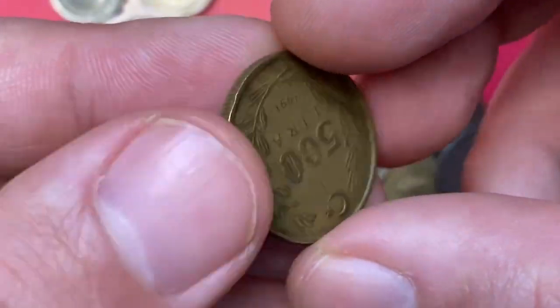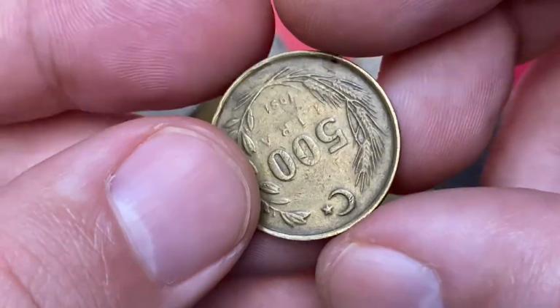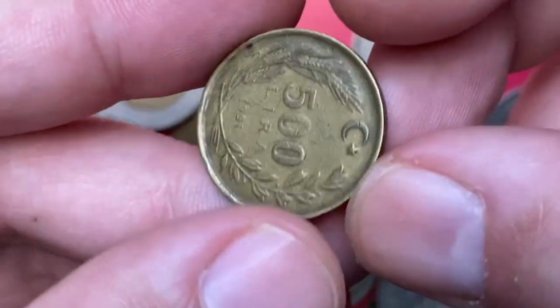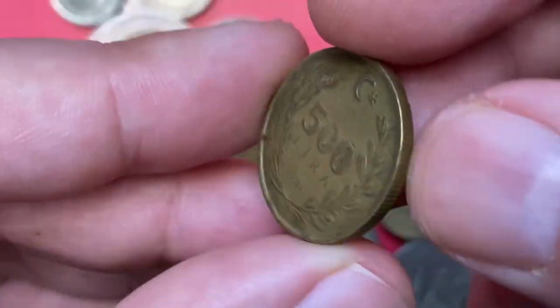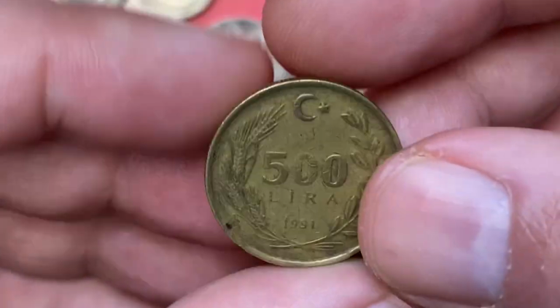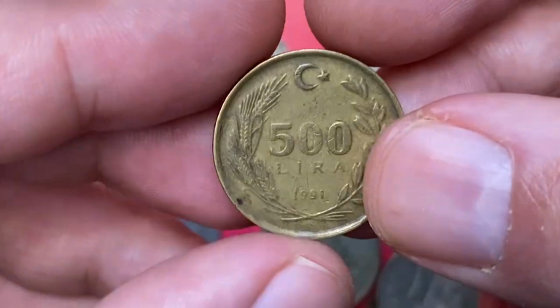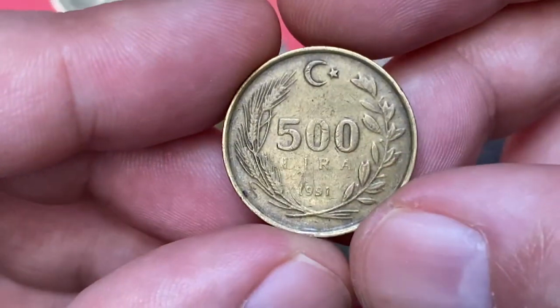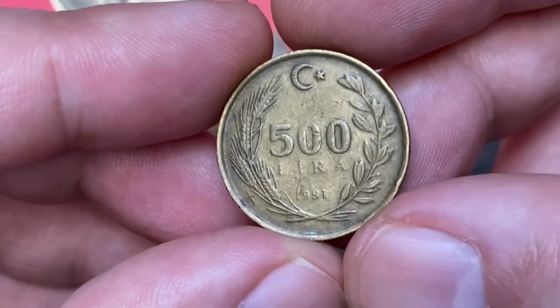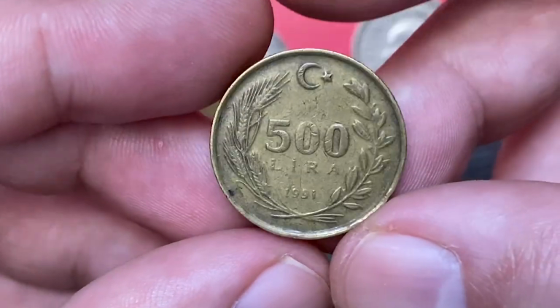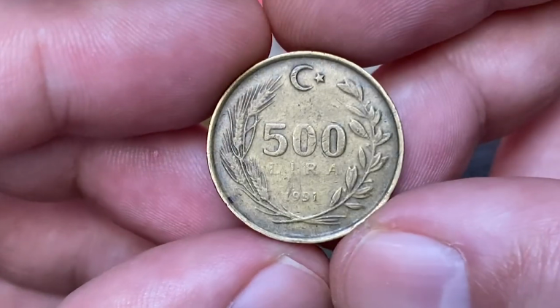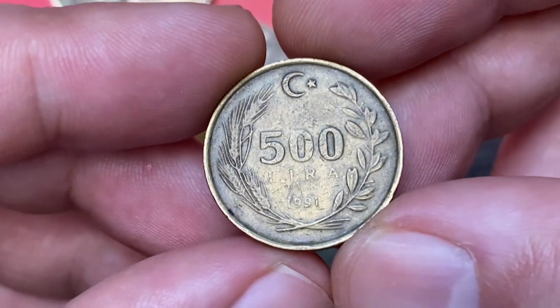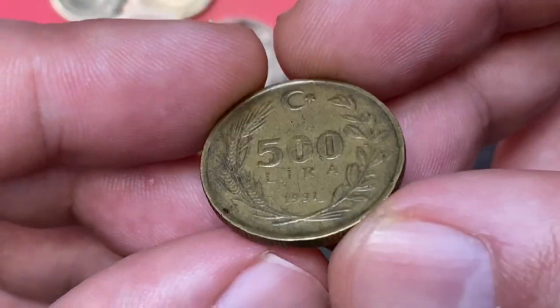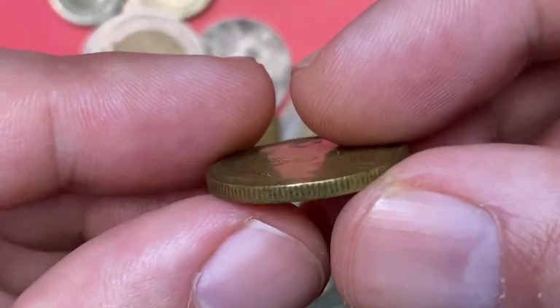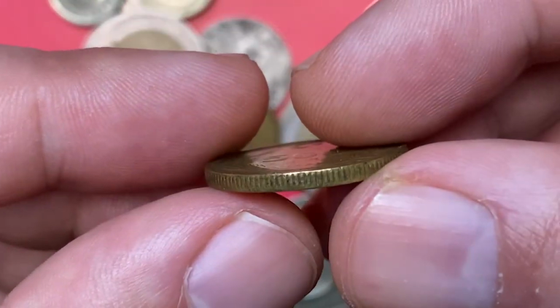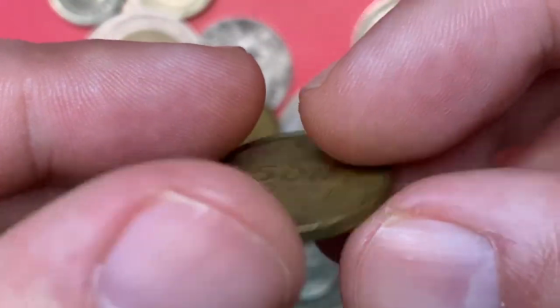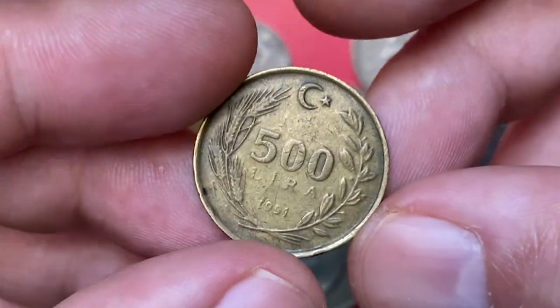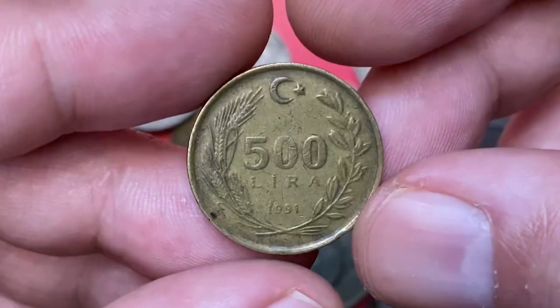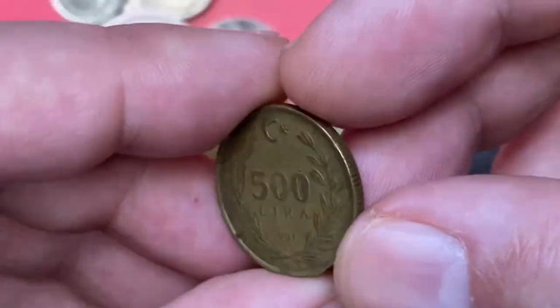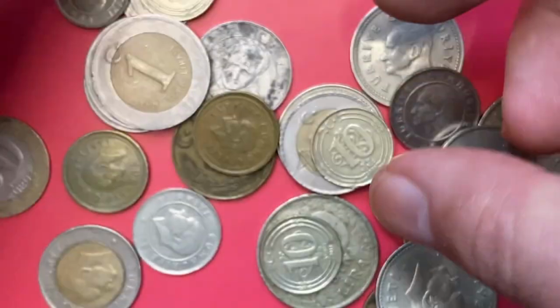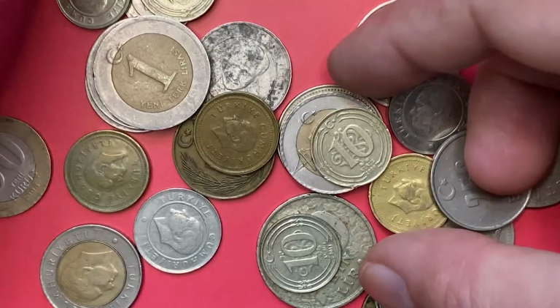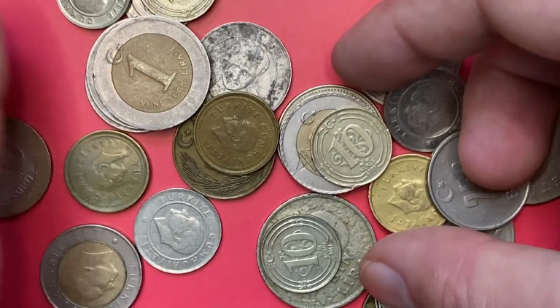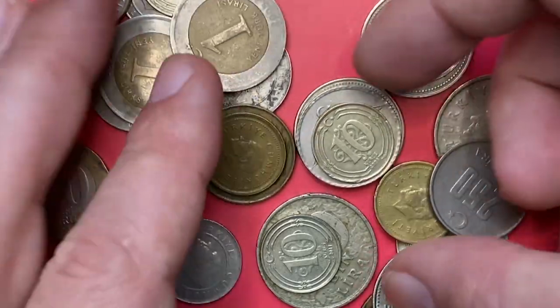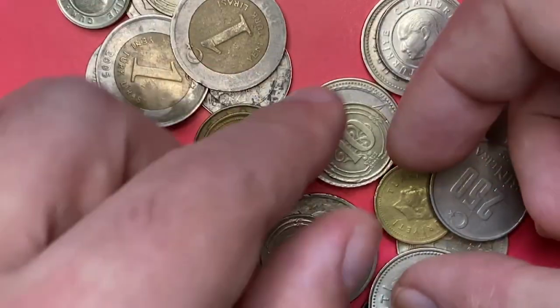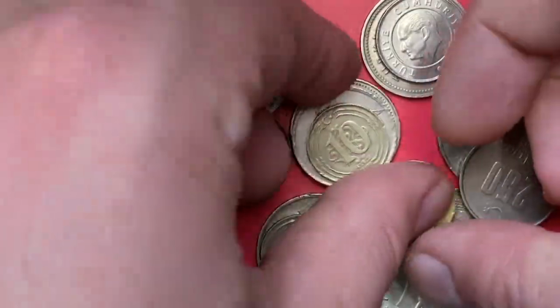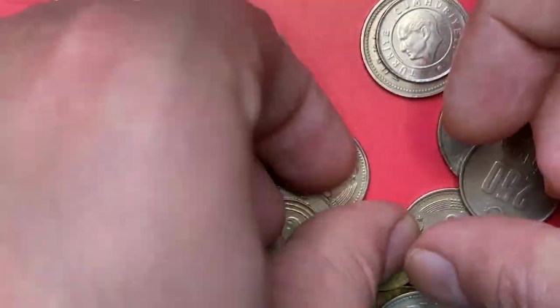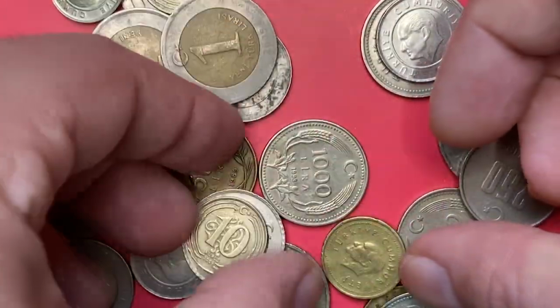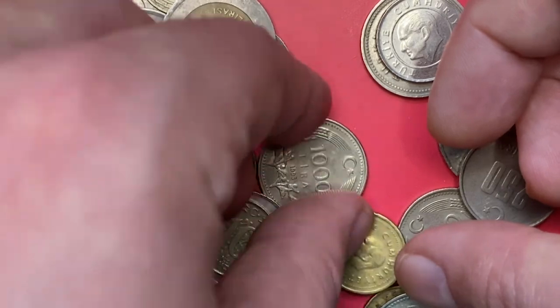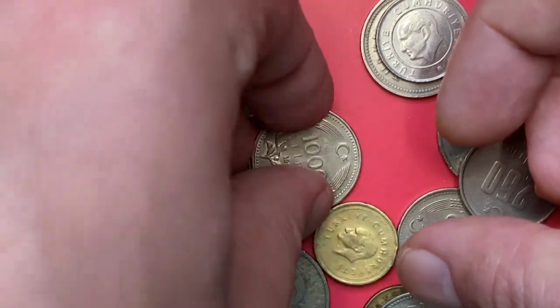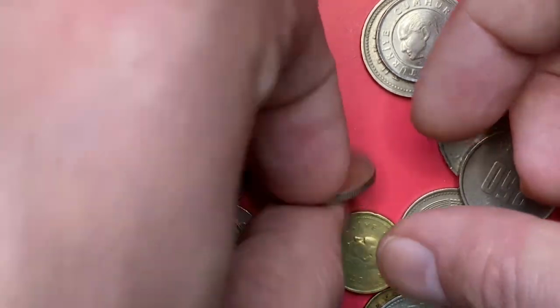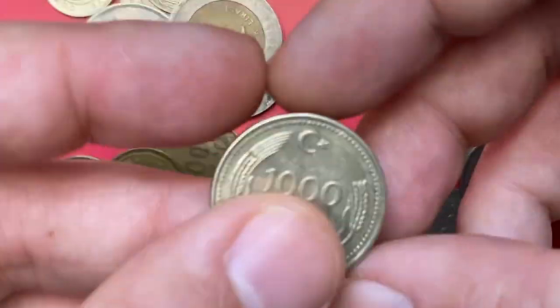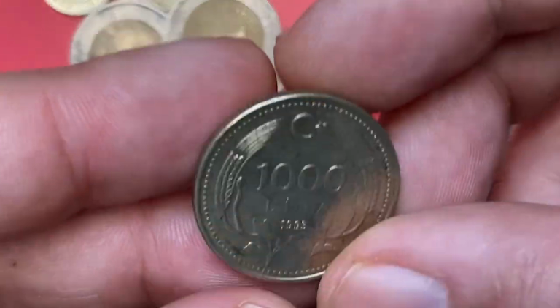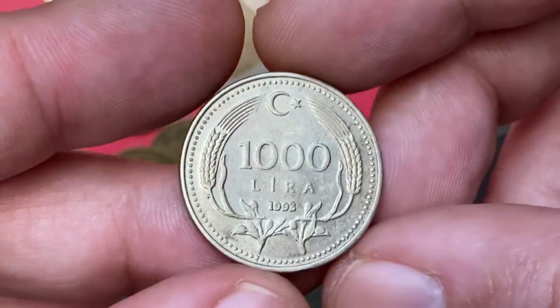Here is a 1991 500 Lira, also a brass coin containing 70% copper and 30% zinc. The obverse features the left profile of Atatürk. The edge is reeded. At MS69 this coin is worth over five dollars.